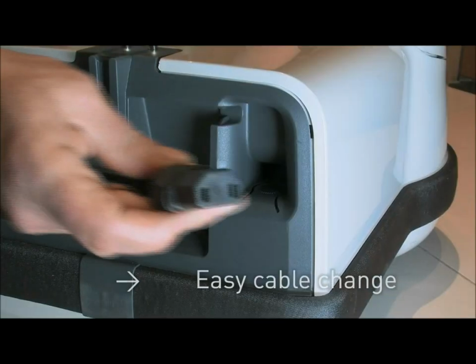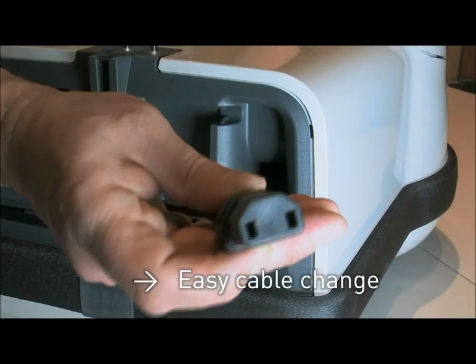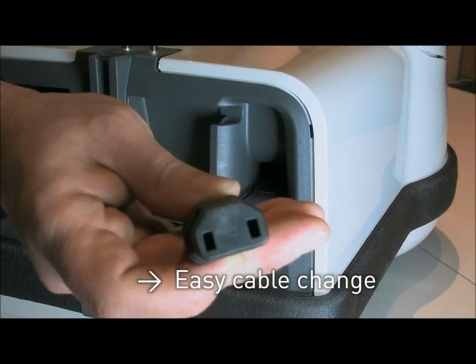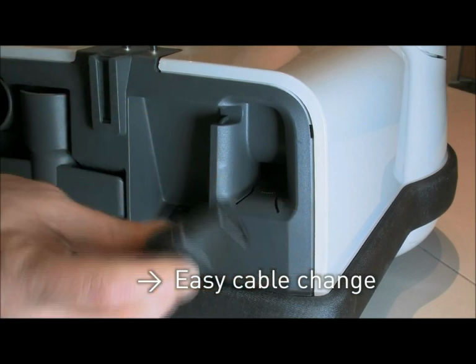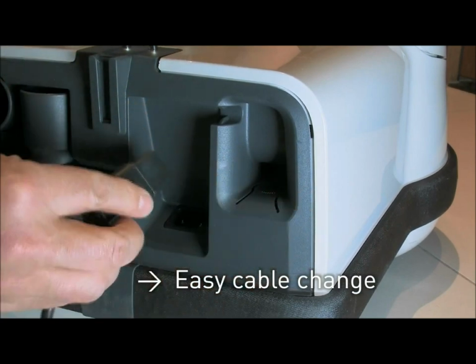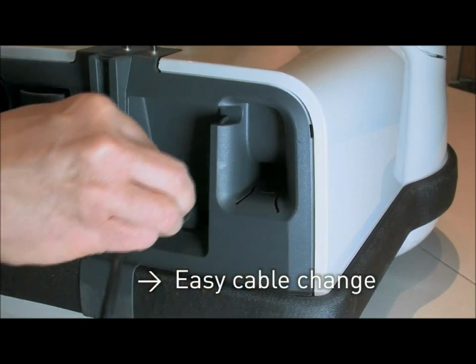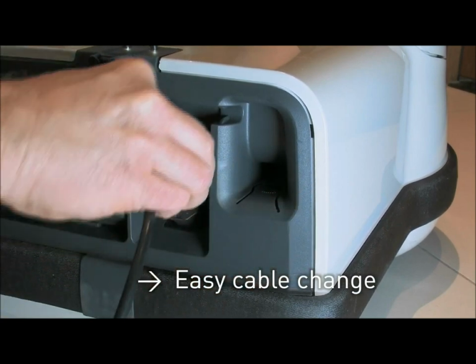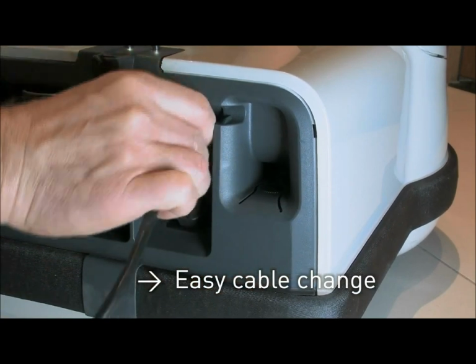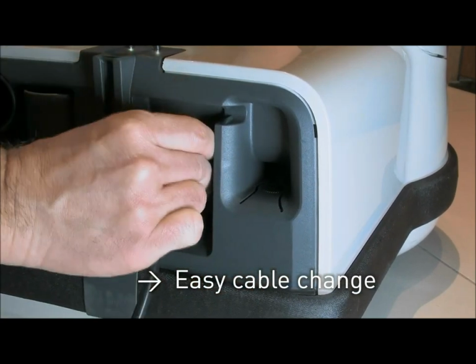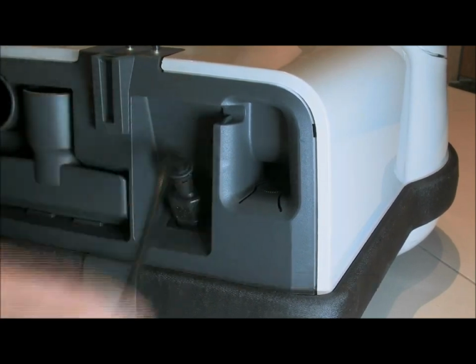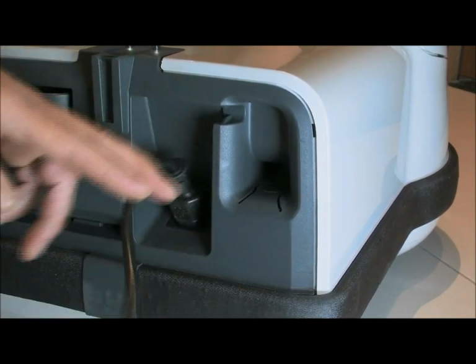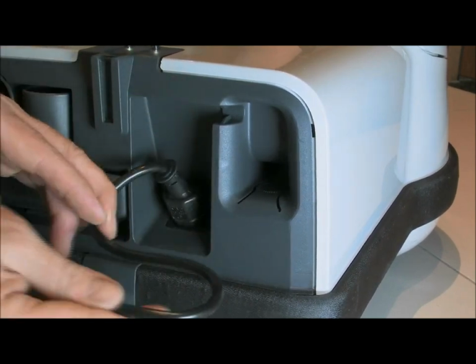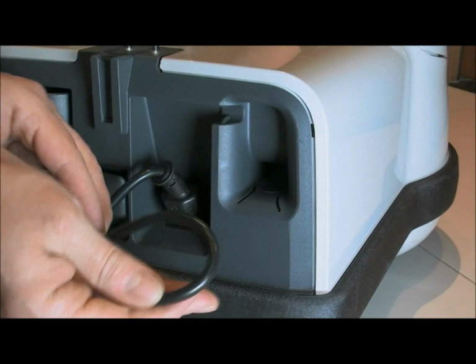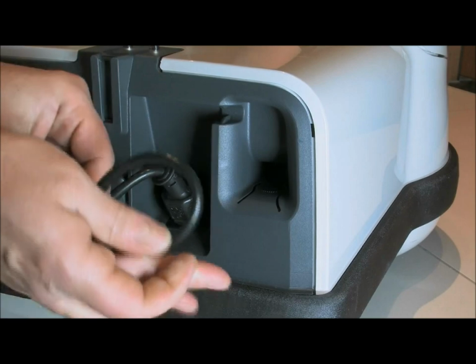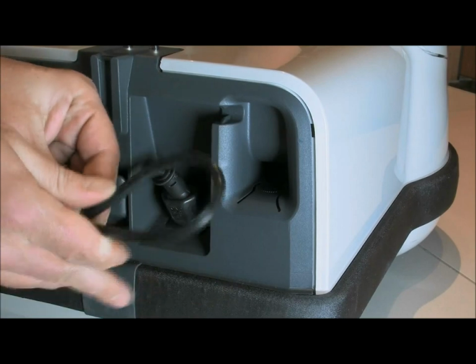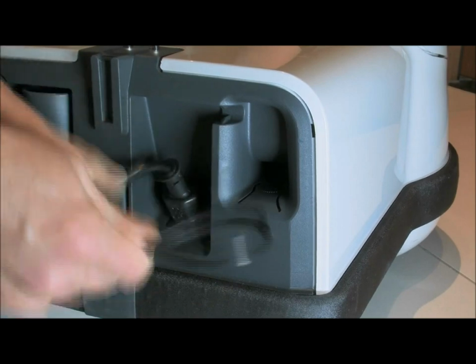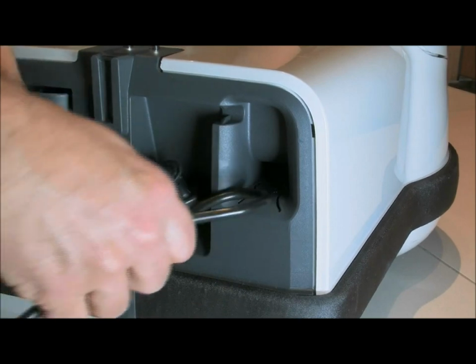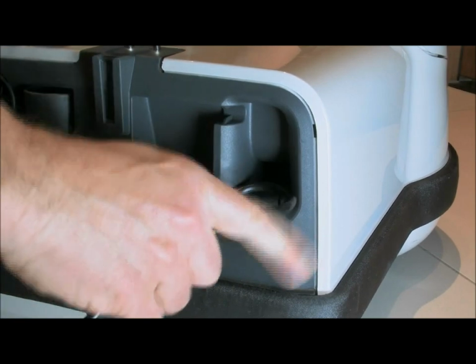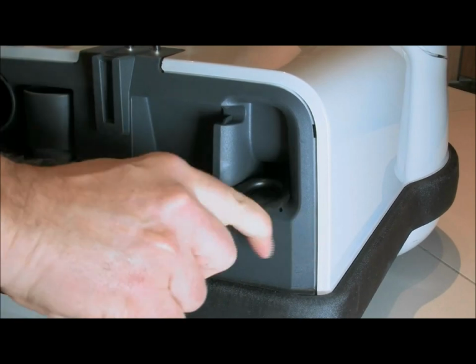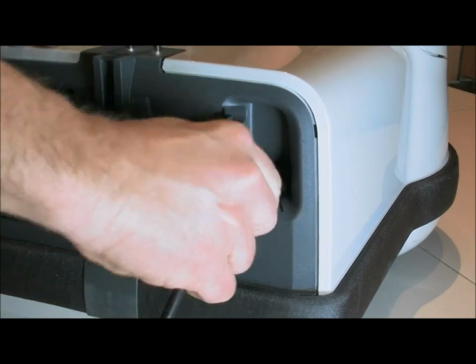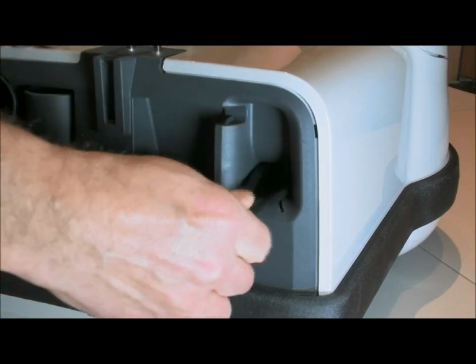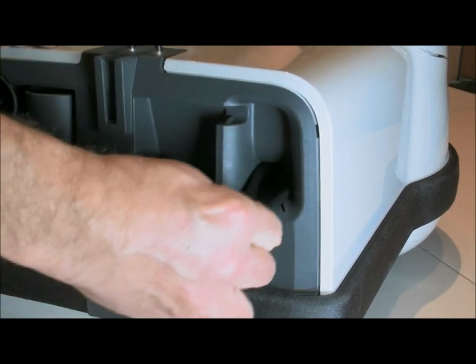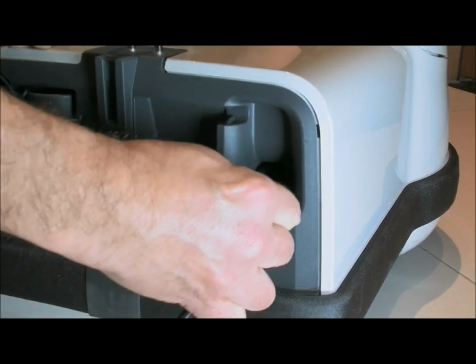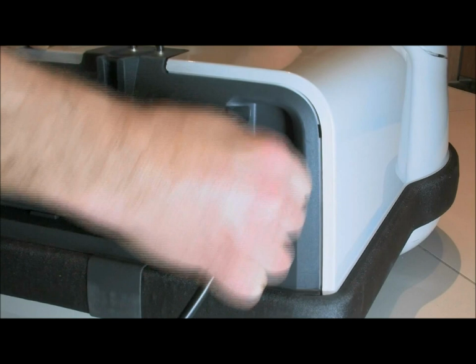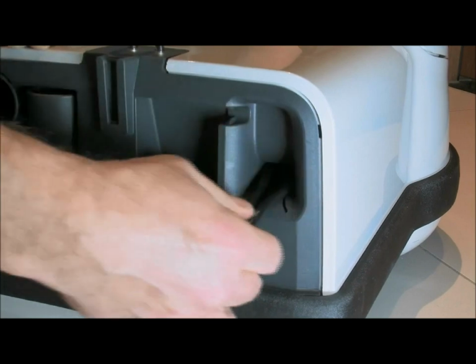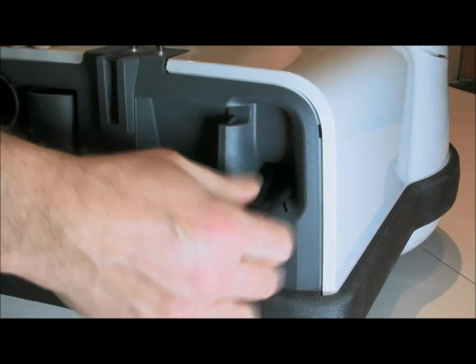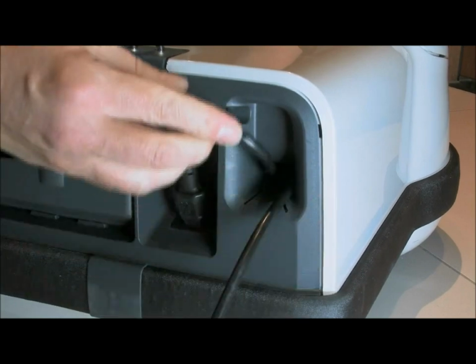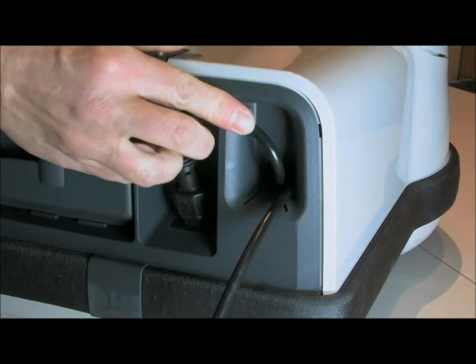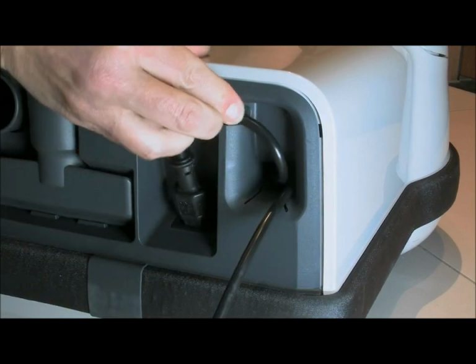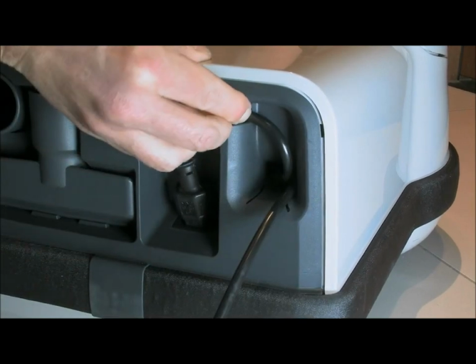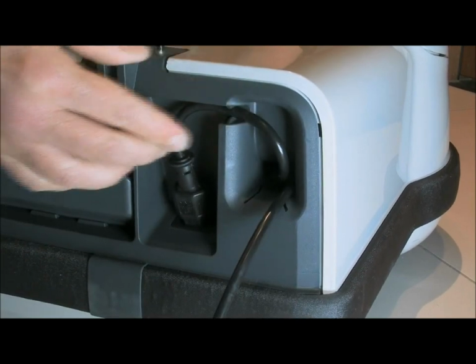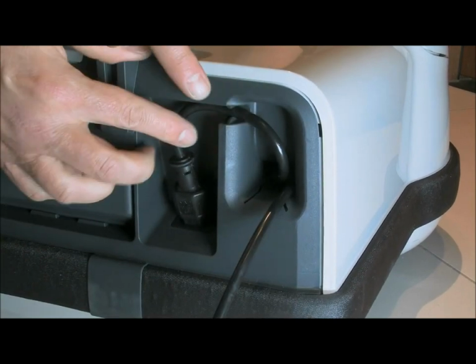The power cable can be stored easily with the cable storage system. To attach the cable to the machine, push the rubber plug or the cable into the socket of the machine. Once the plug is fully connected to the socket, you can insert the mains cable into the cable cleat.